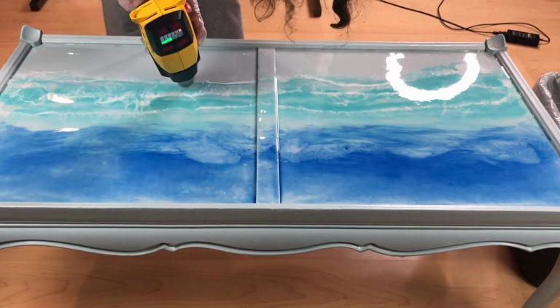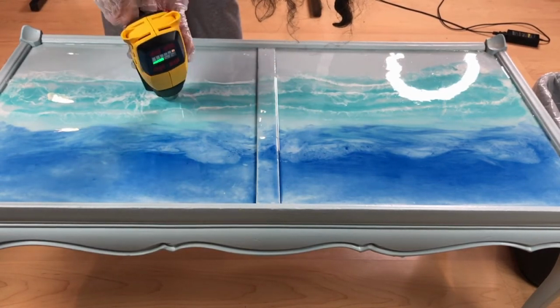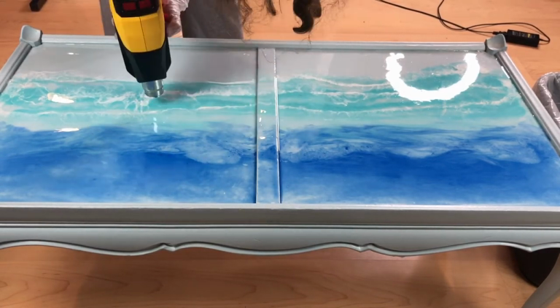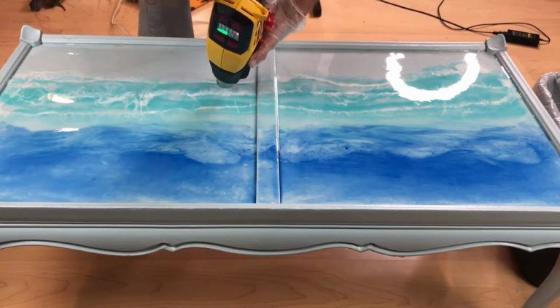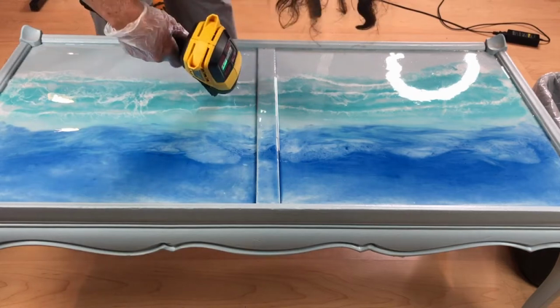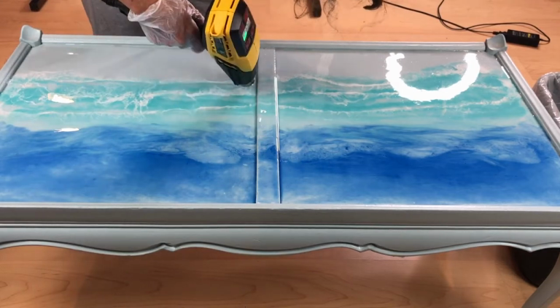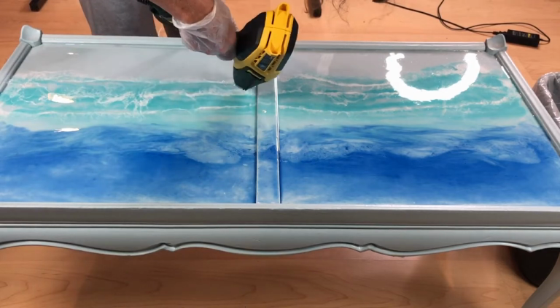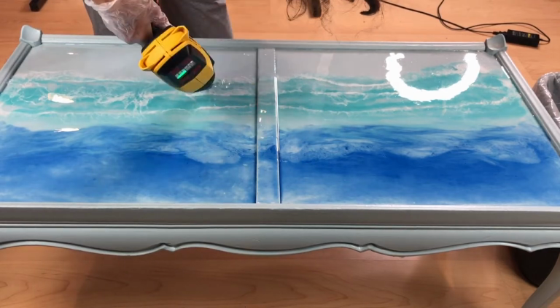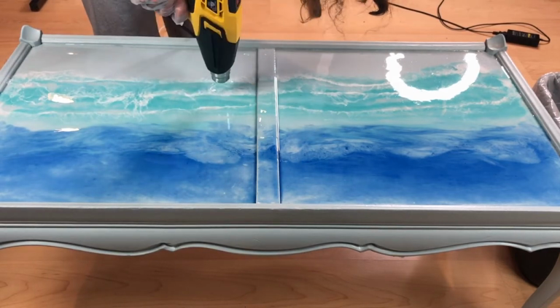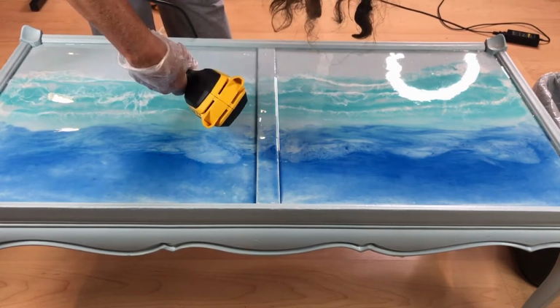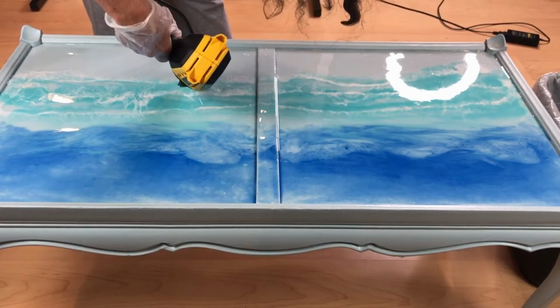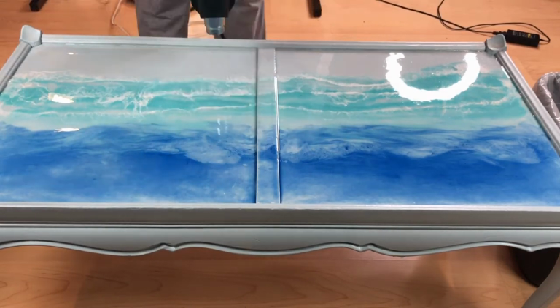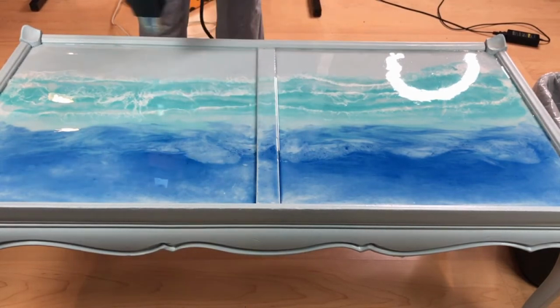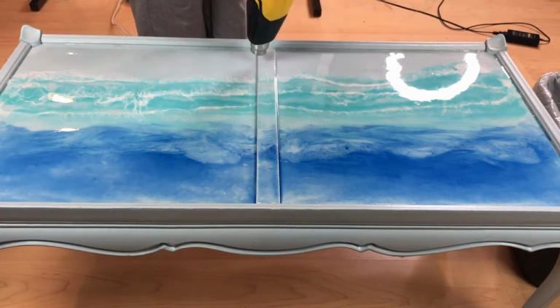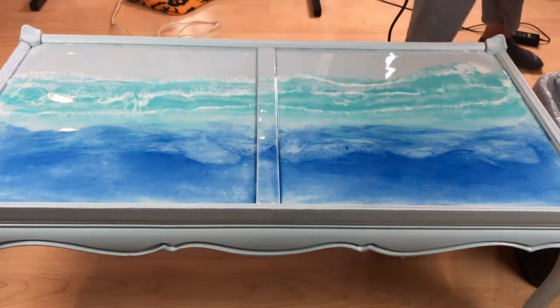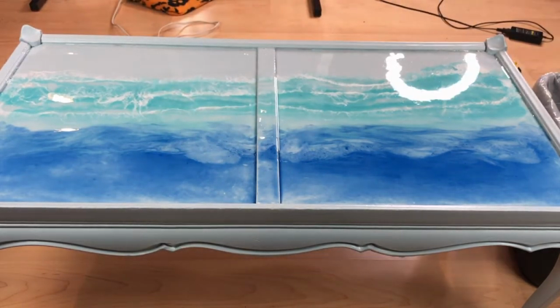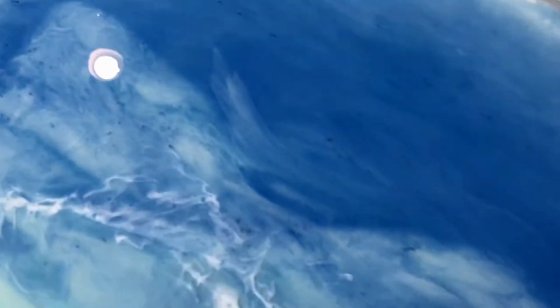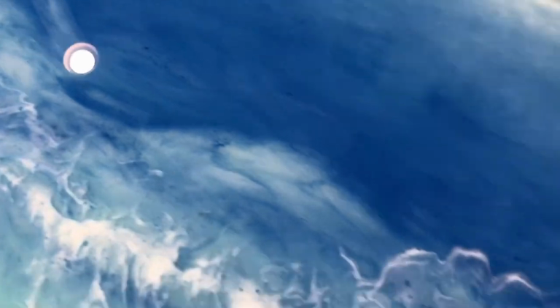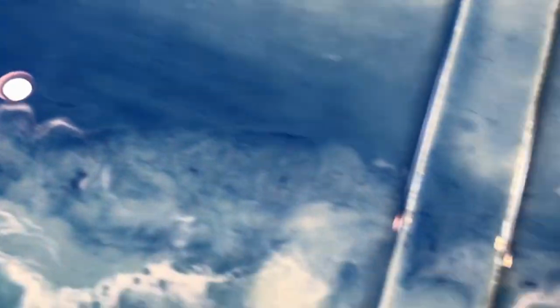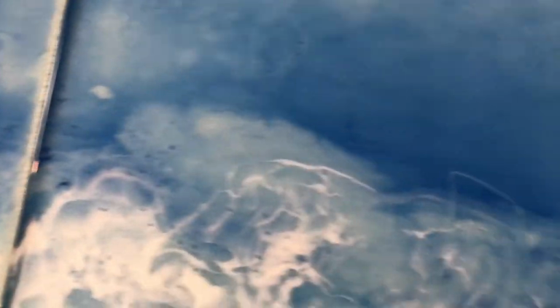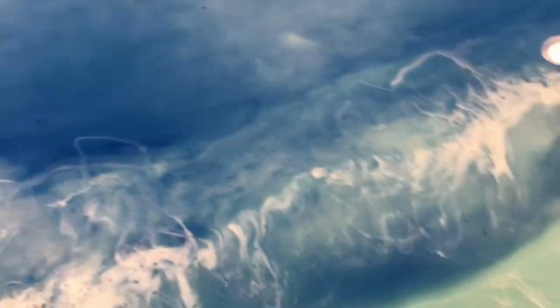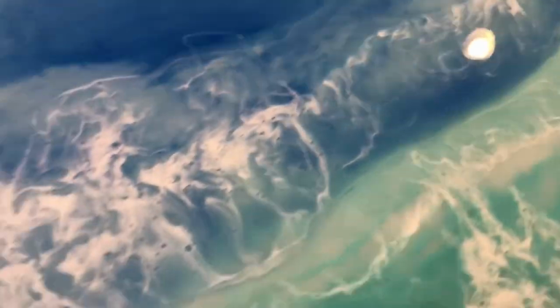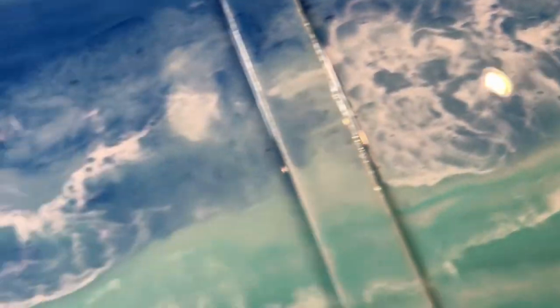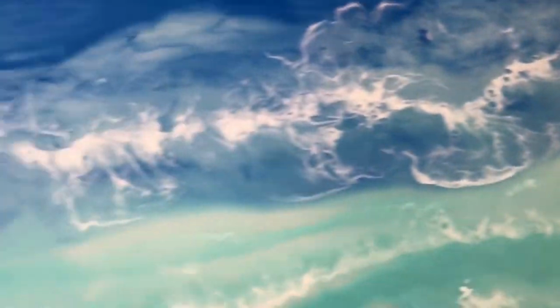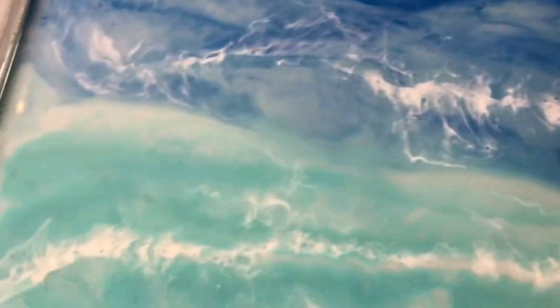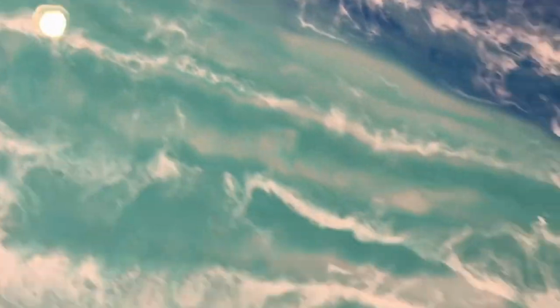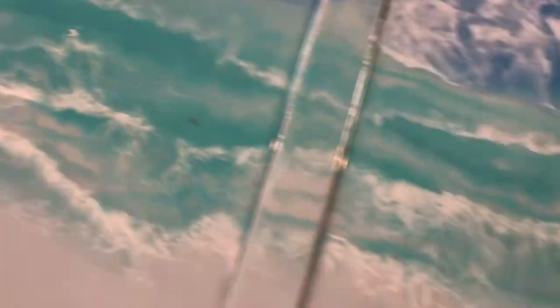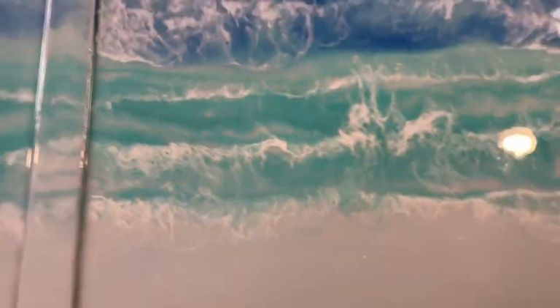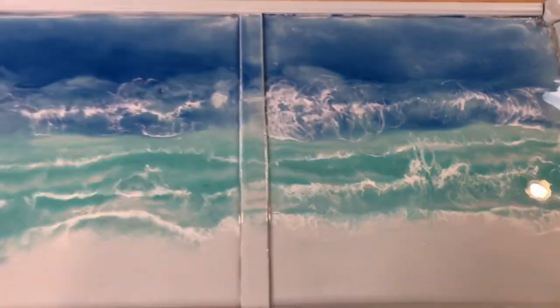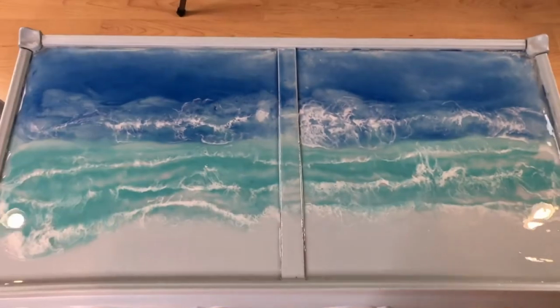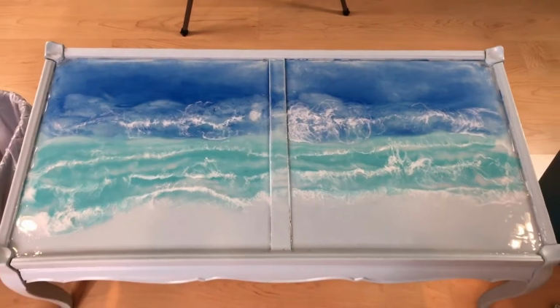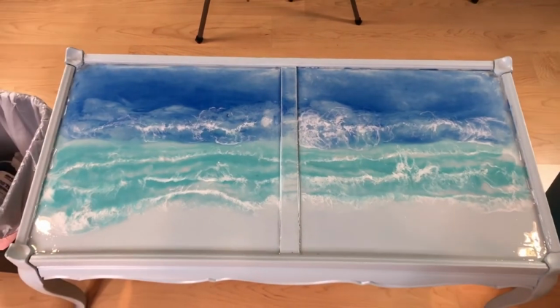One note that I made for next time: I'll be putting my hair back in a clip as I did get some epoxy in my hair. Here's a quick look at the table top while it was still wet and now I would leave it alone and let it dry completely.